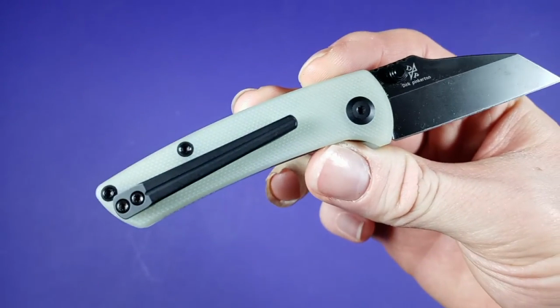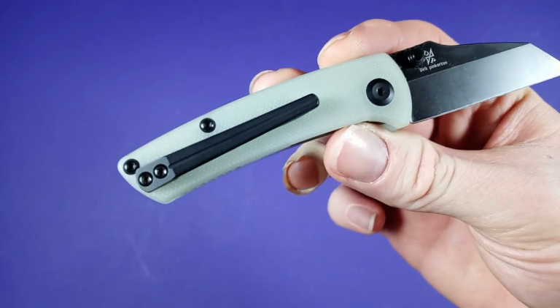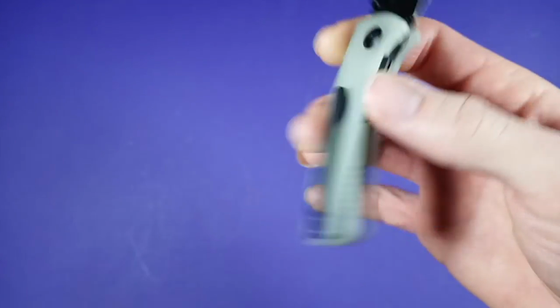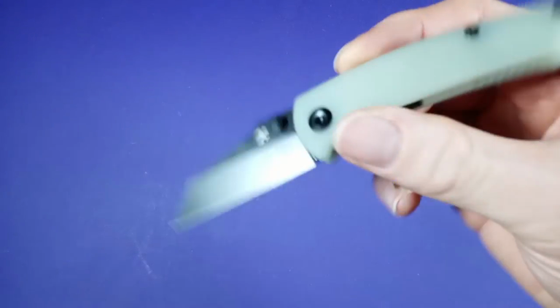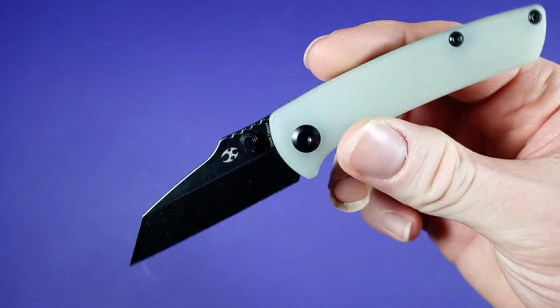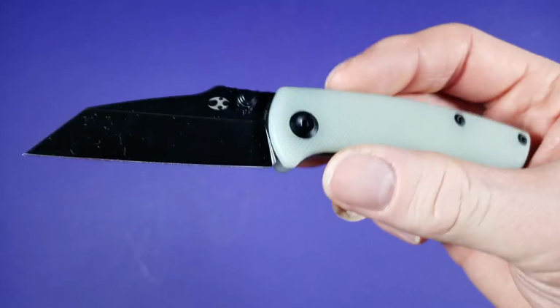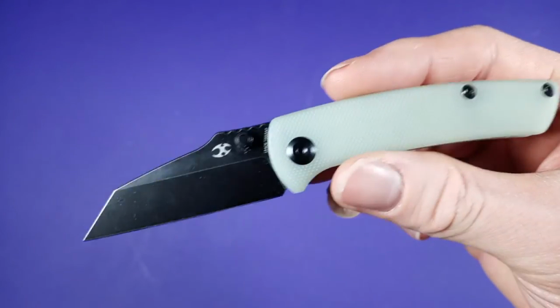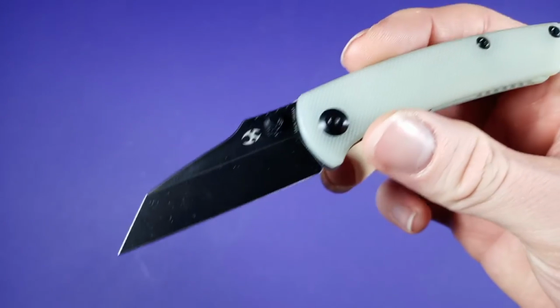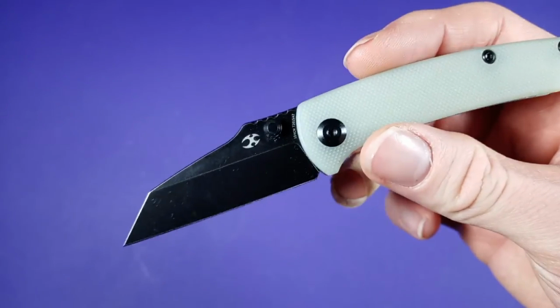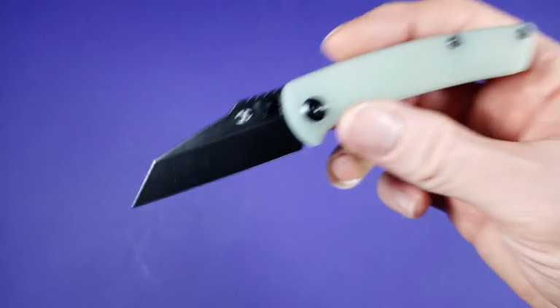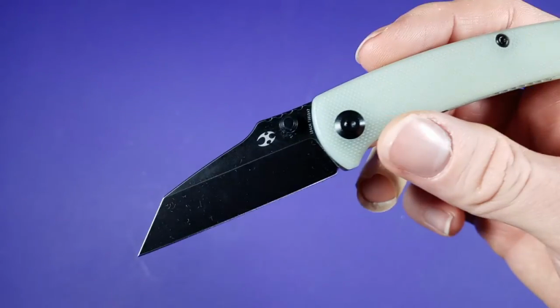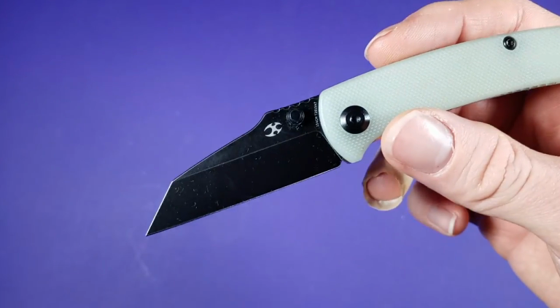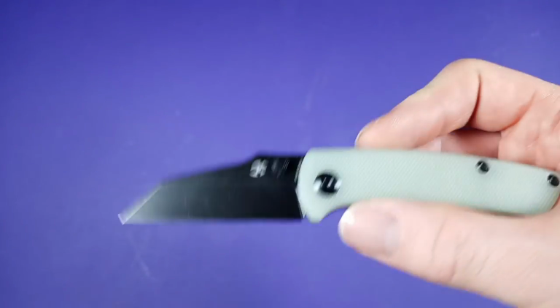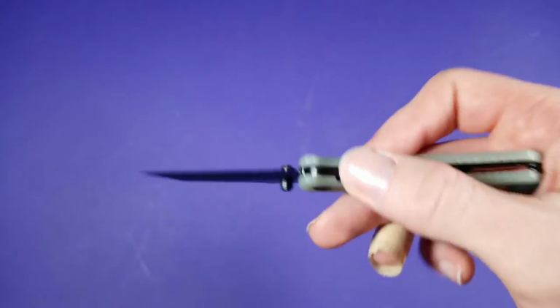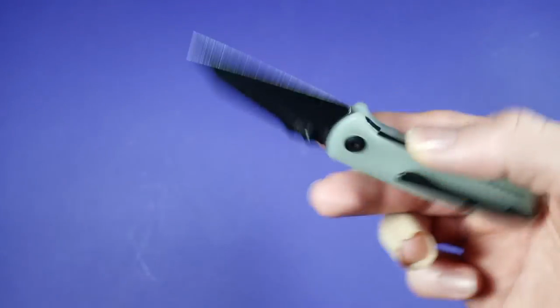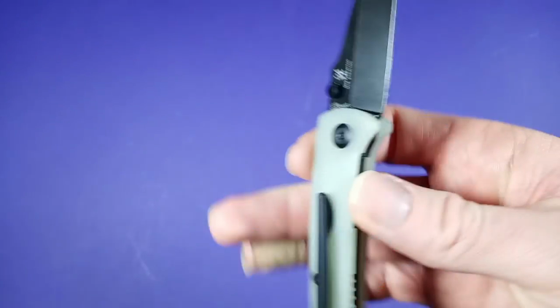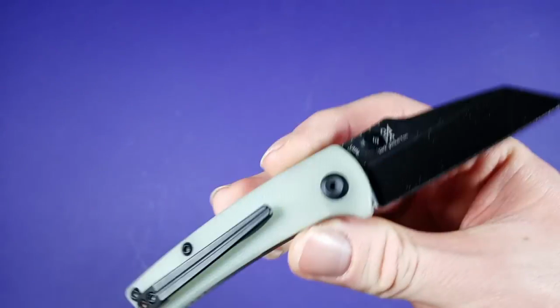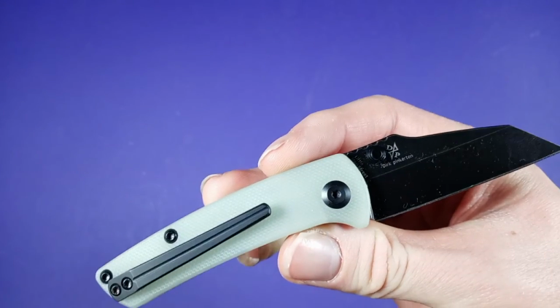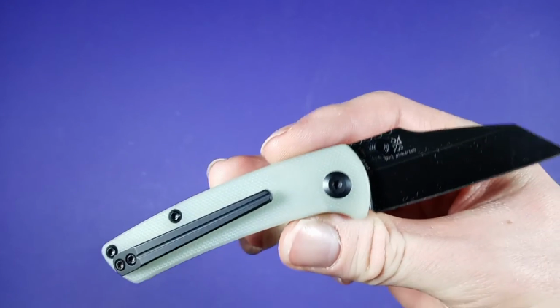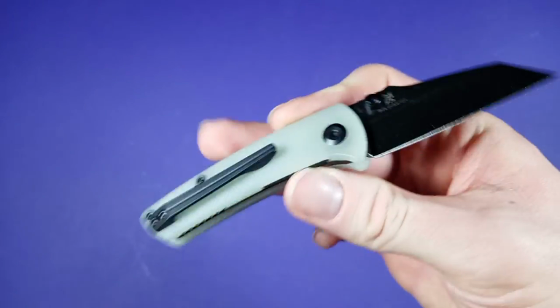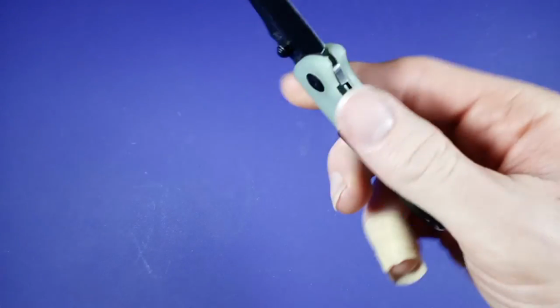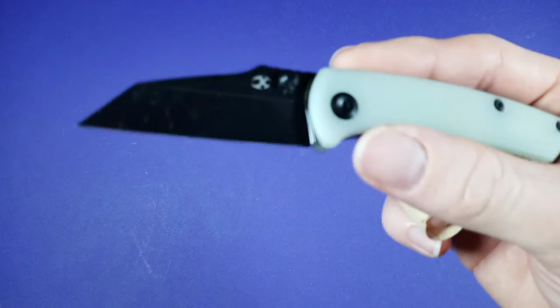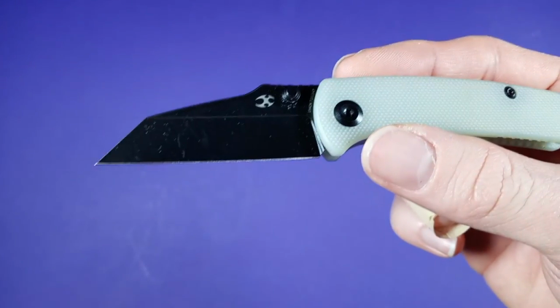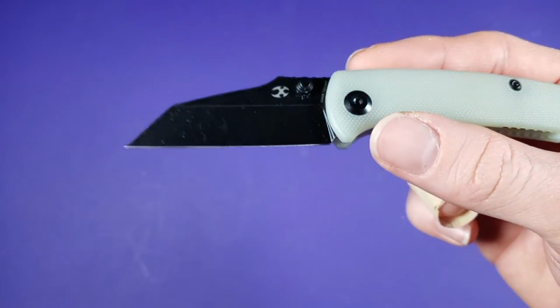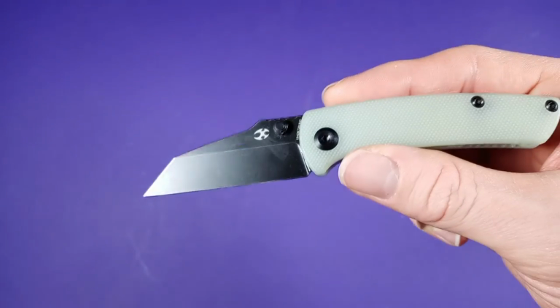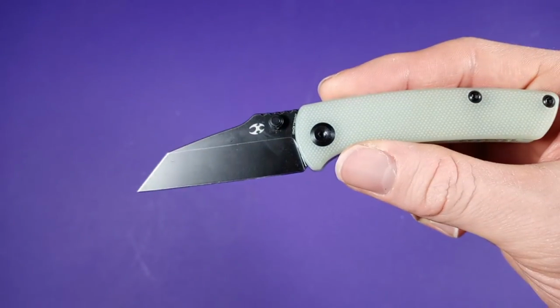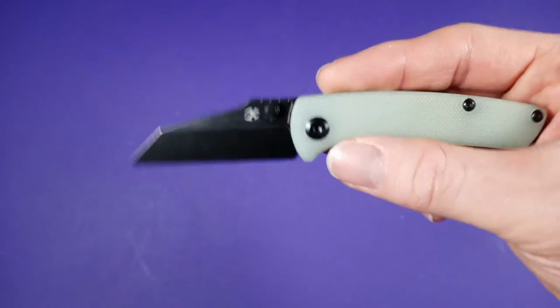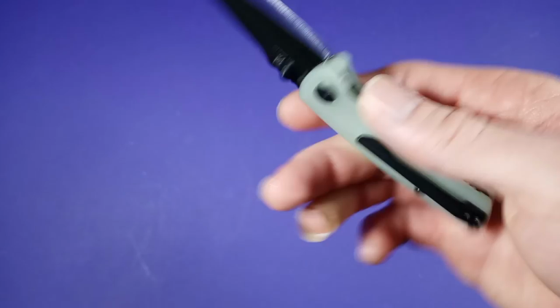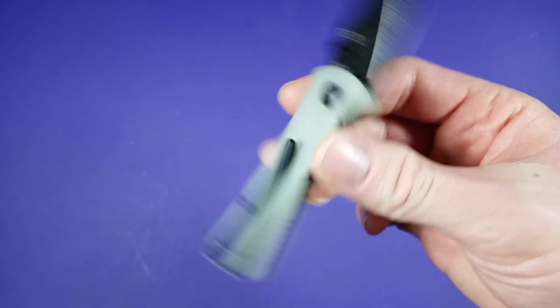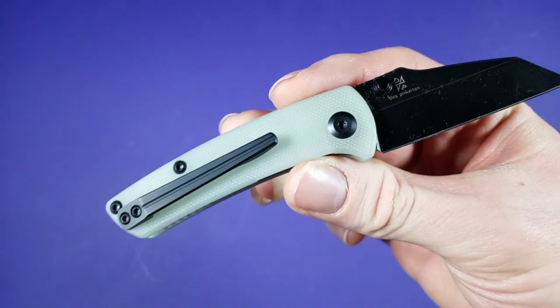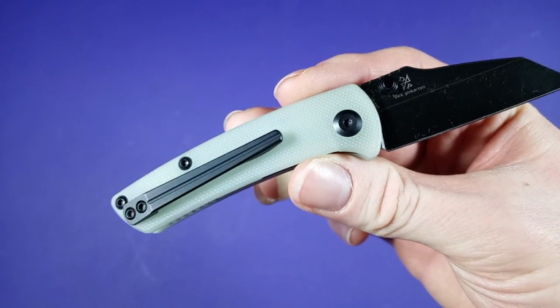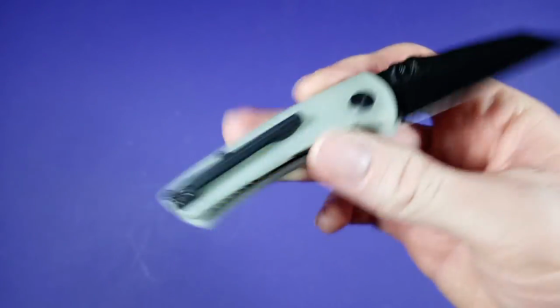This knife is also made in China. The price at Blade HQ is $66, same on Knife Center, and the MSRP on this guy is $94. So not a bad price at all for what you get here.